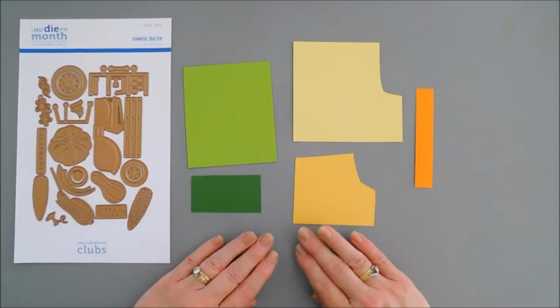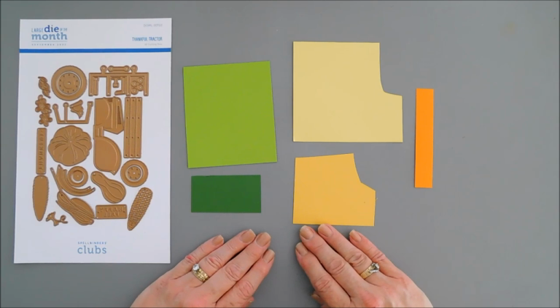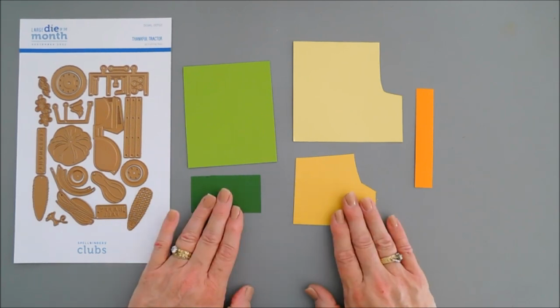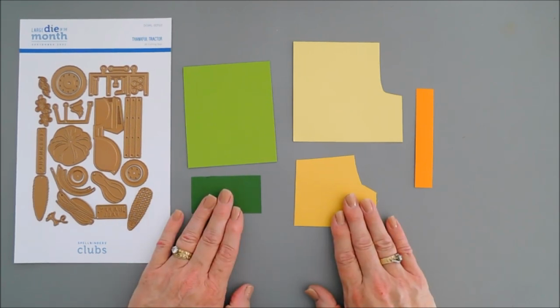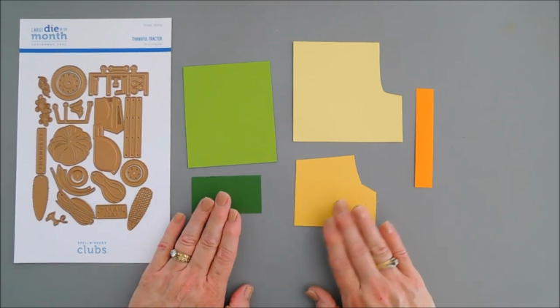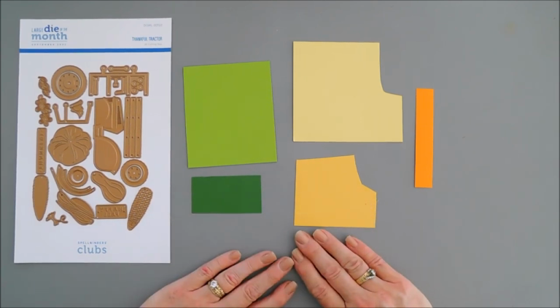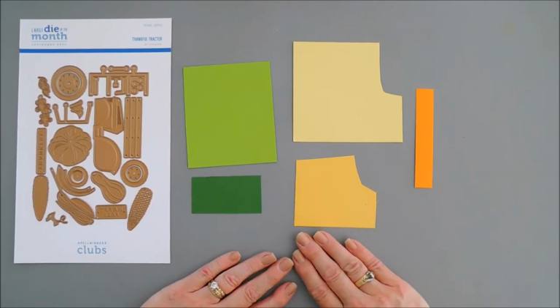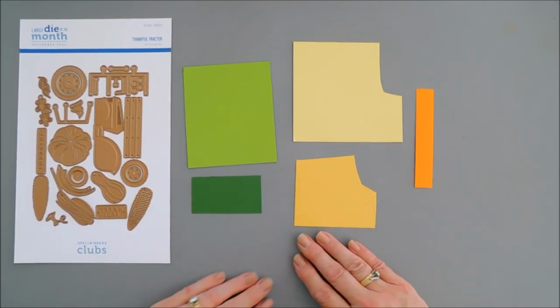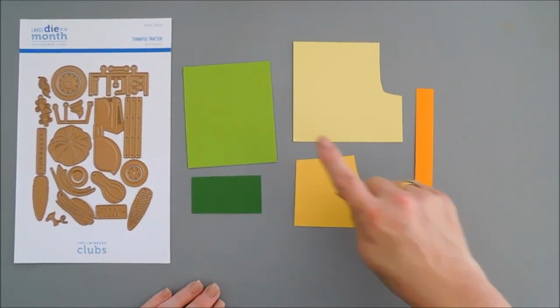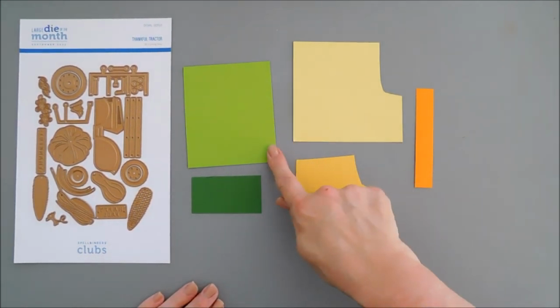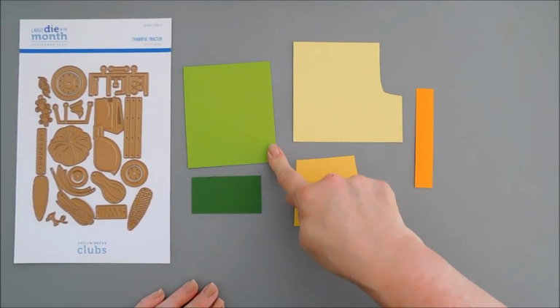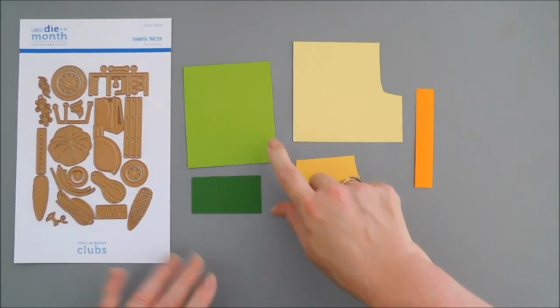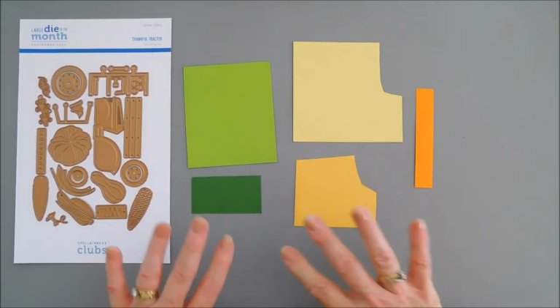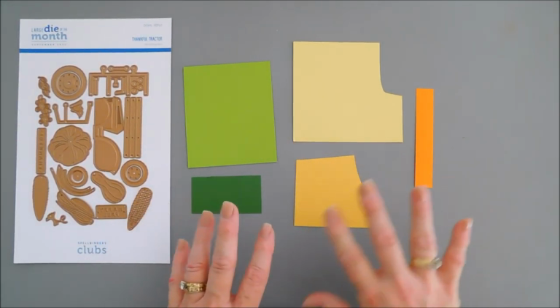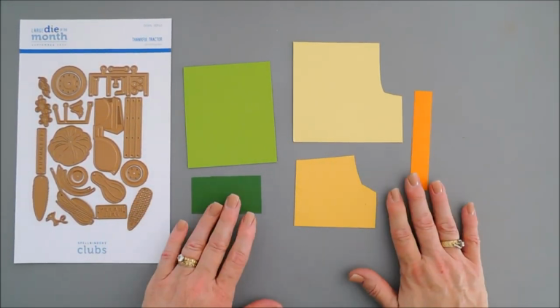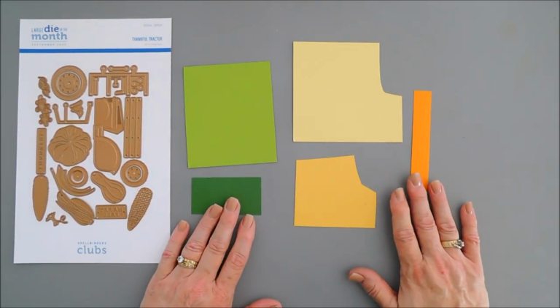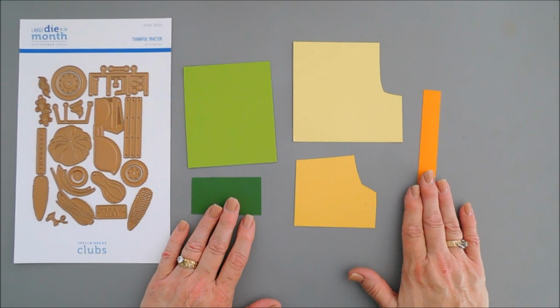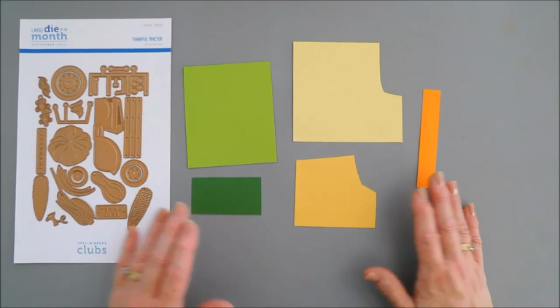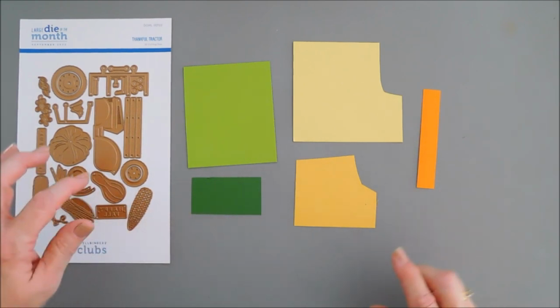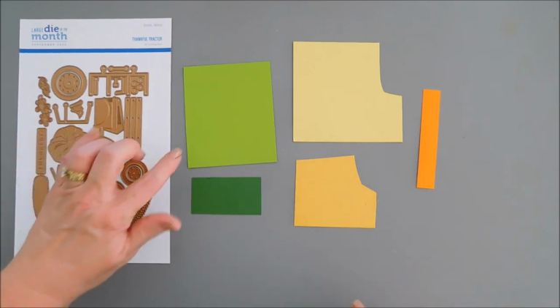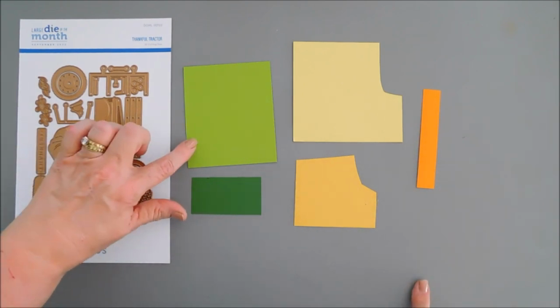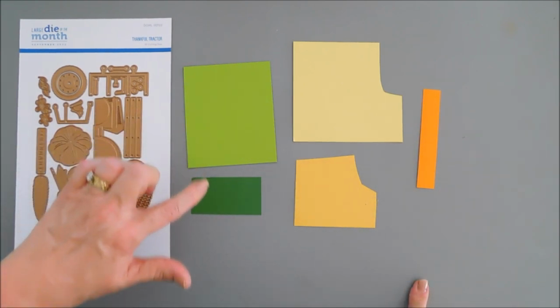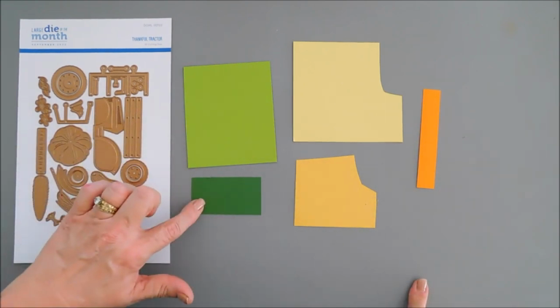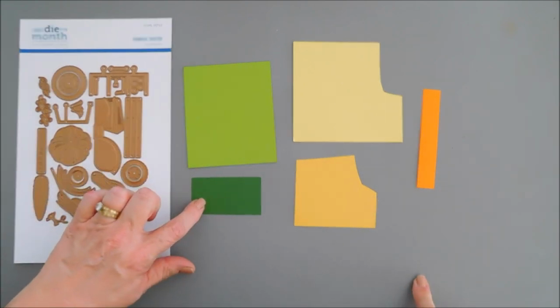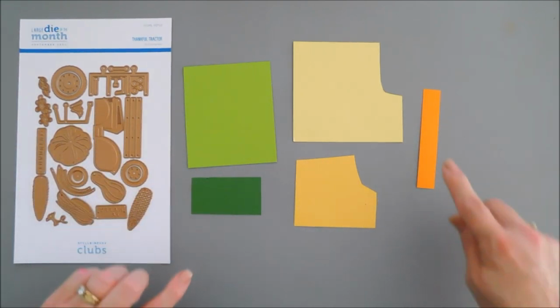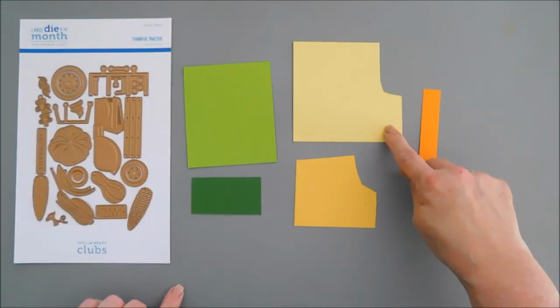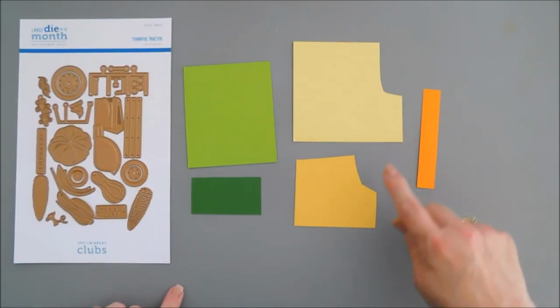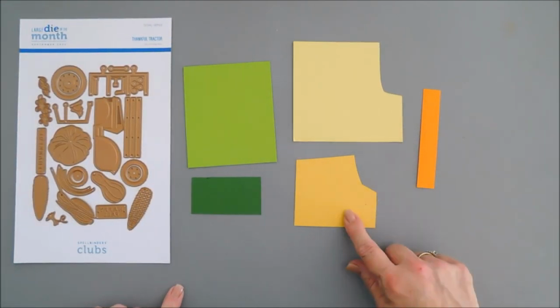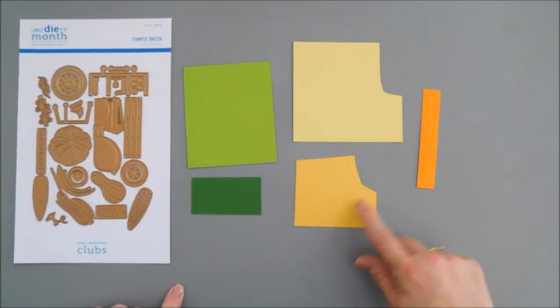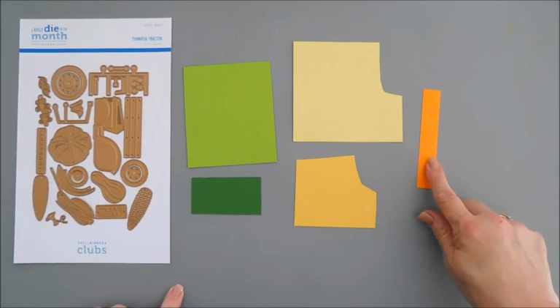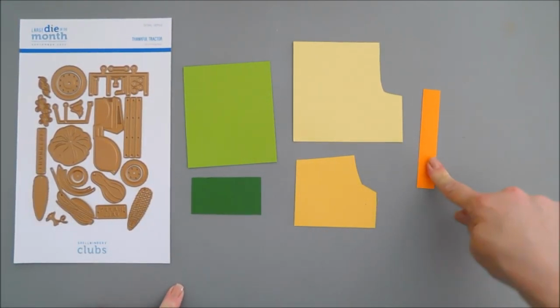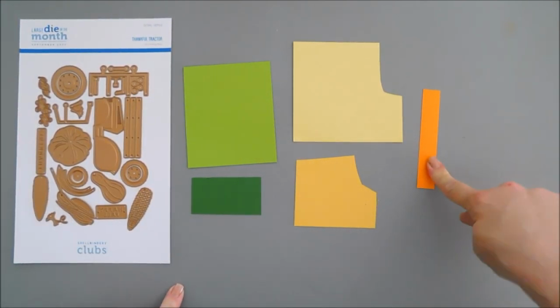The card stock we're going to be using today is Rainforest. All of these are Spellbinders Color Essential card stock. So we have Rainforest and Fern, Chamomile, Beeswax, and Persimmon.